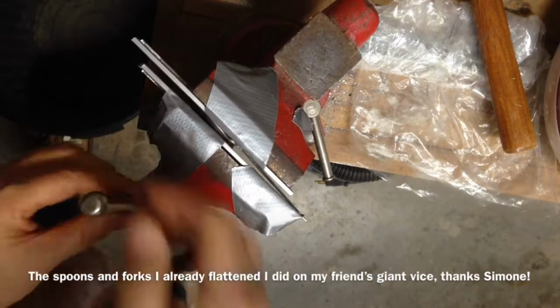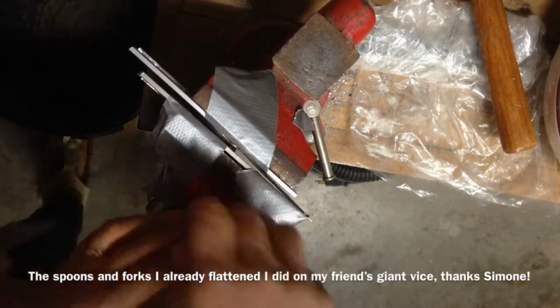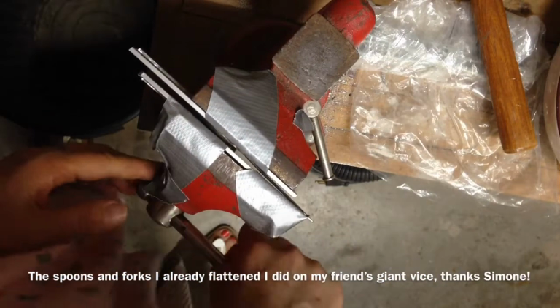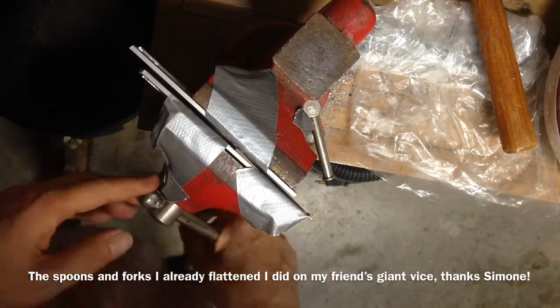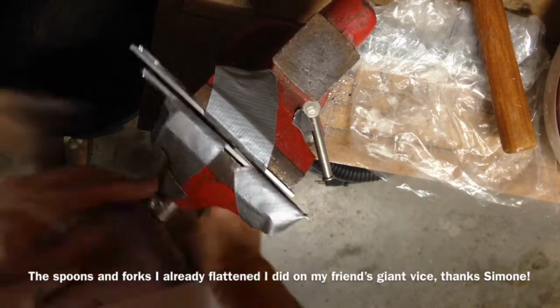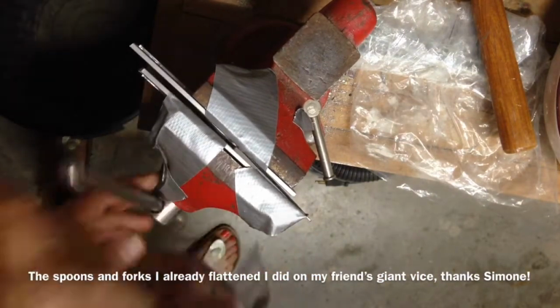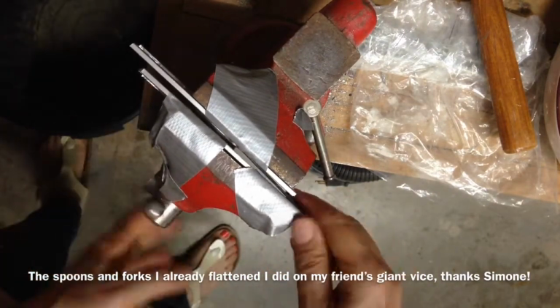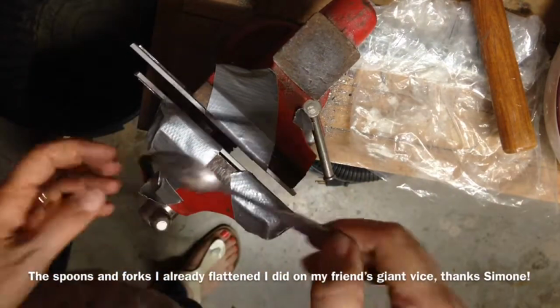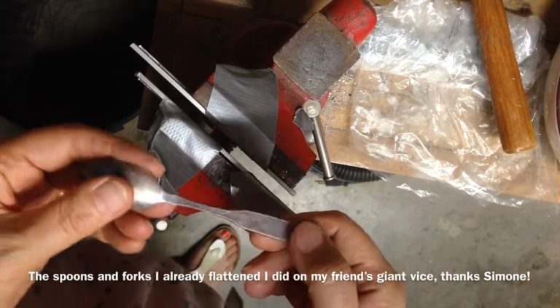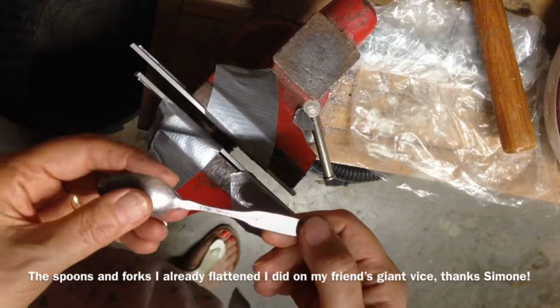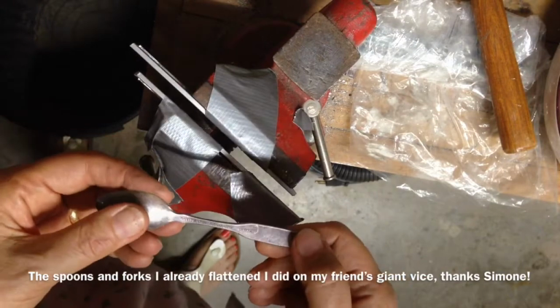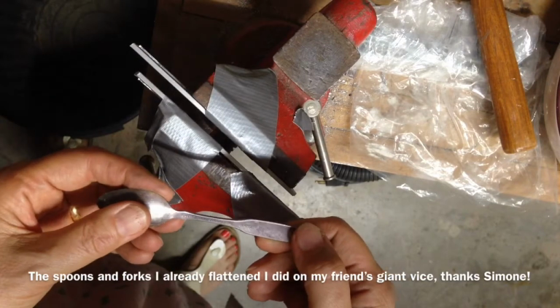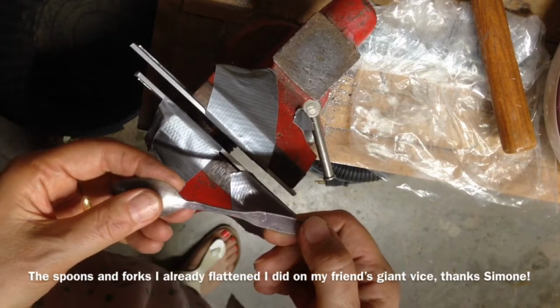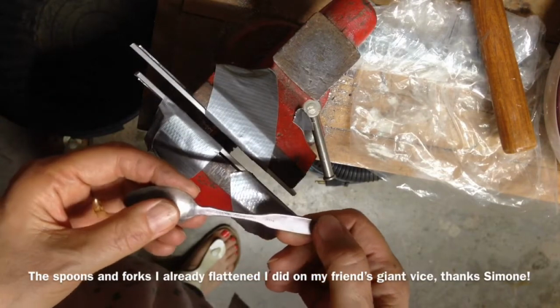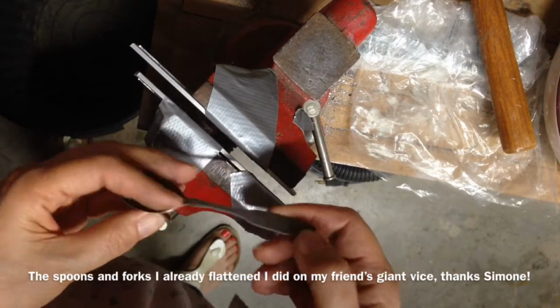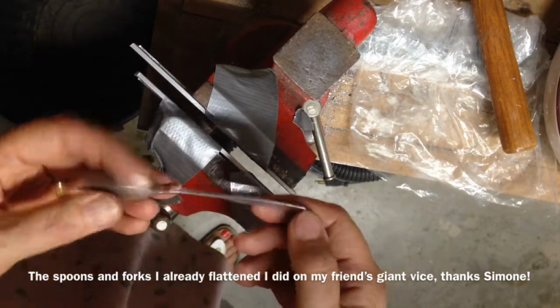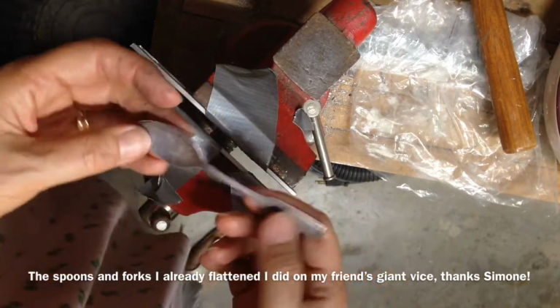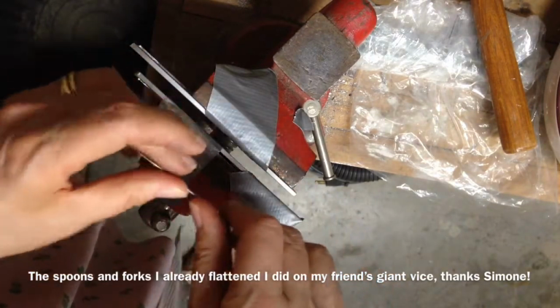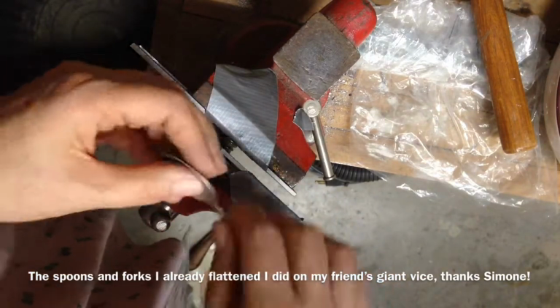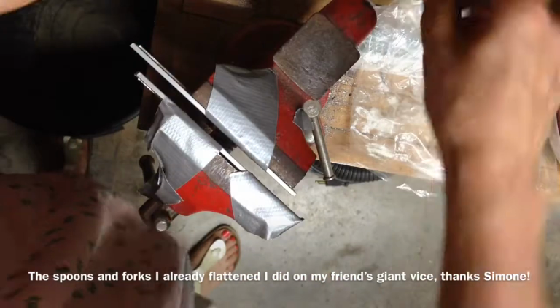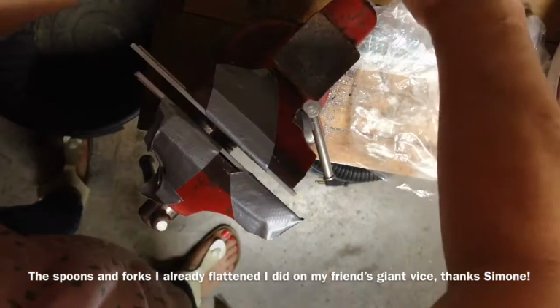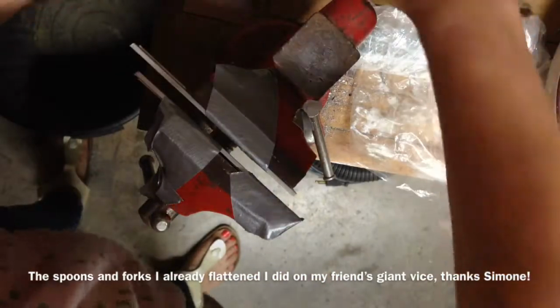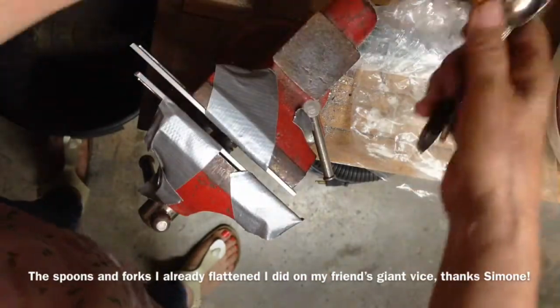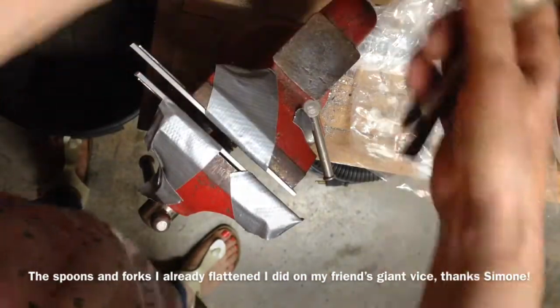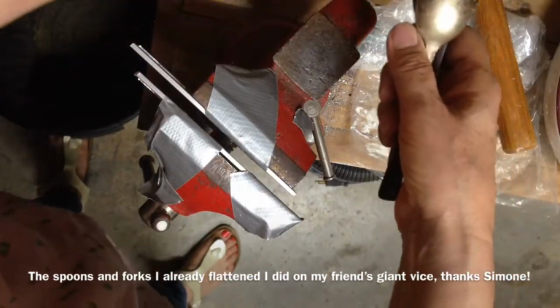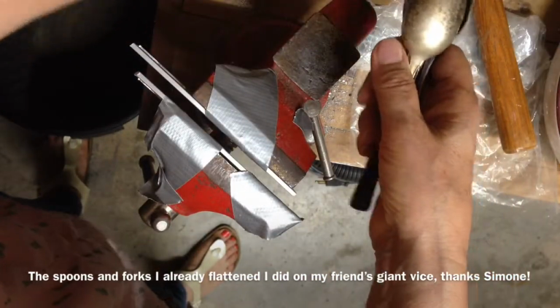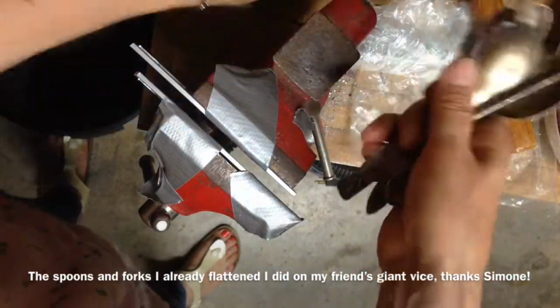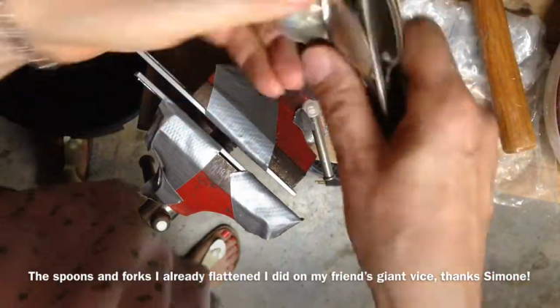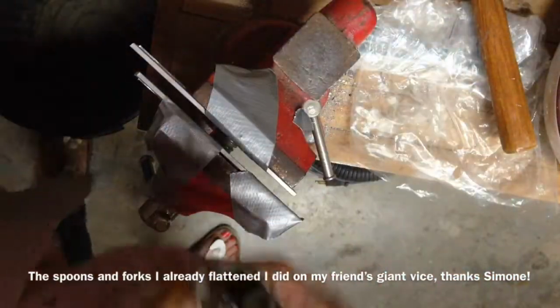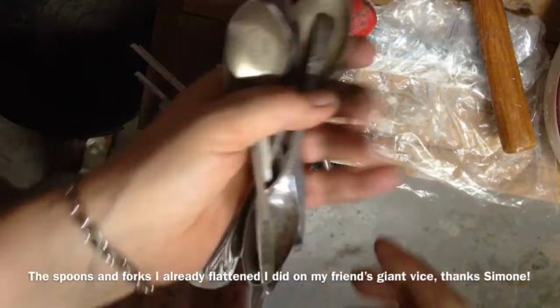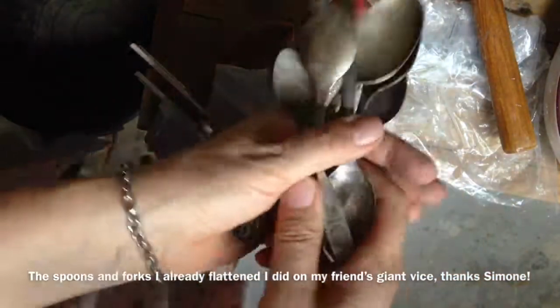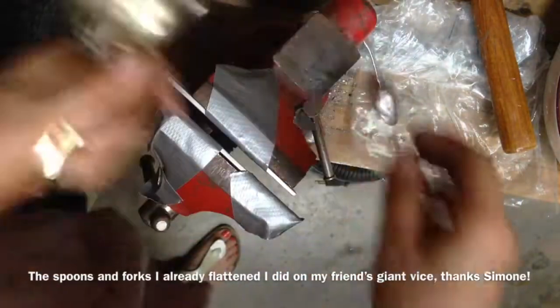That's nice and soft — must be aluminum but it looks like silver. Anyway, it's flatter. I'm only concerned about not using too much molding paste under my spoons — the flatter the better. Here we go, whoops.